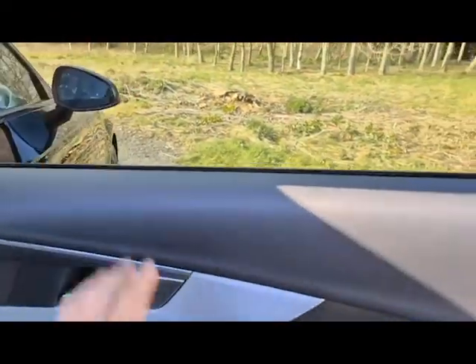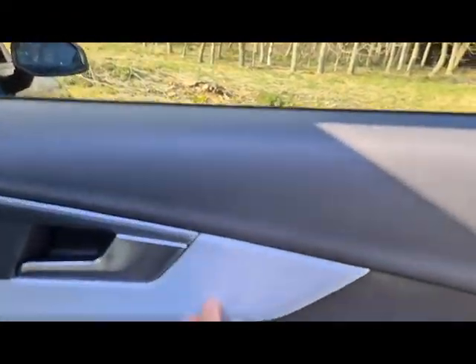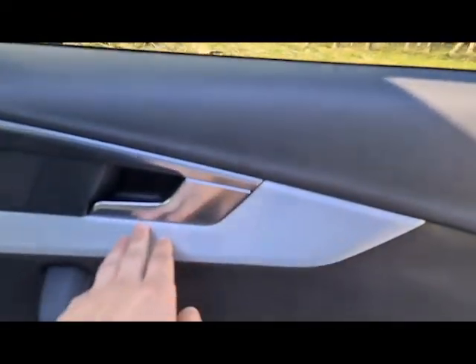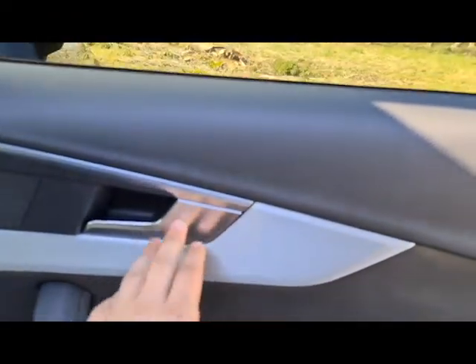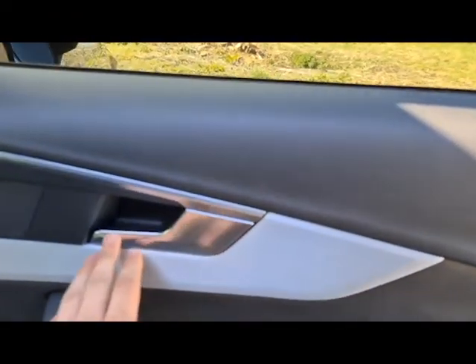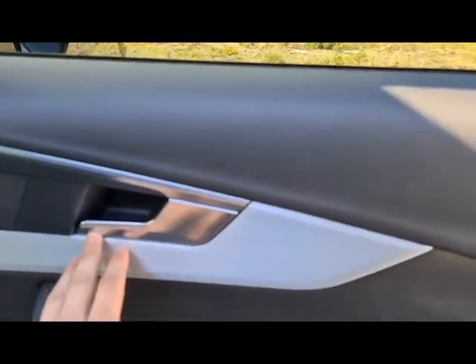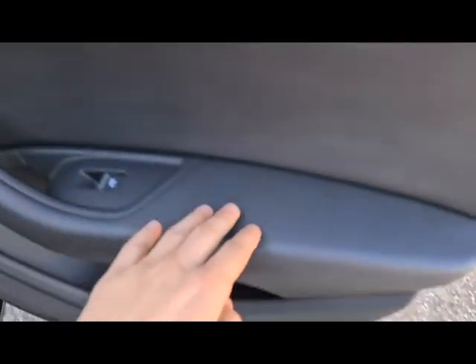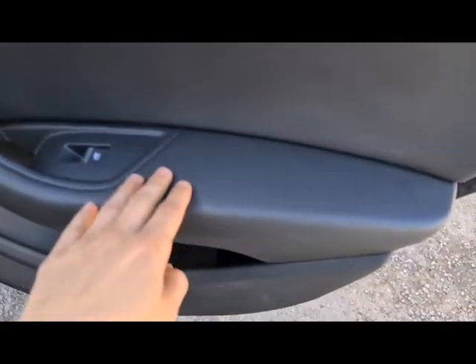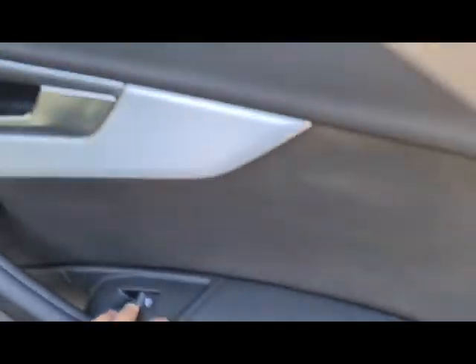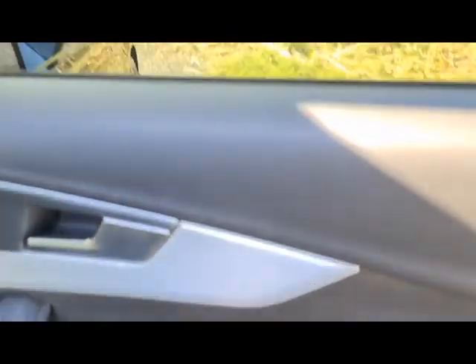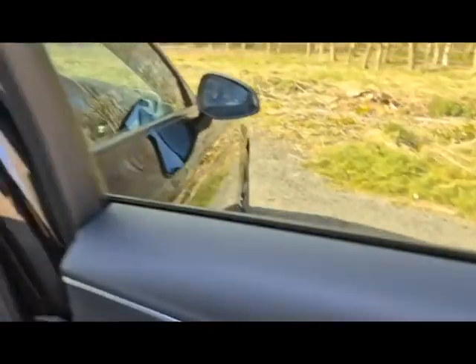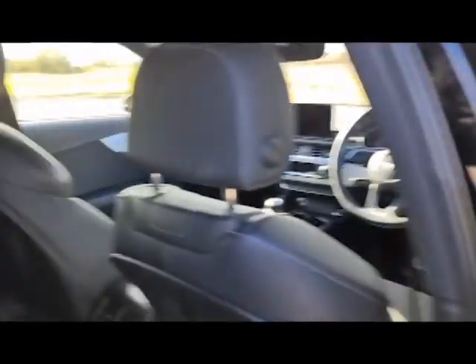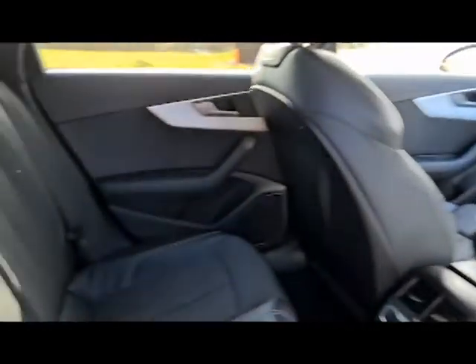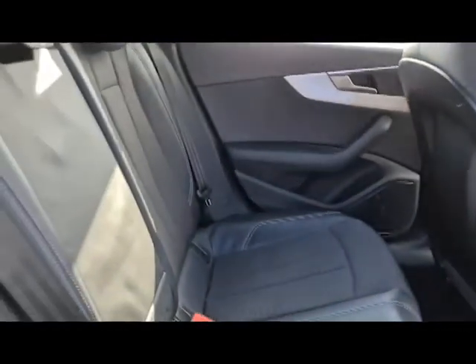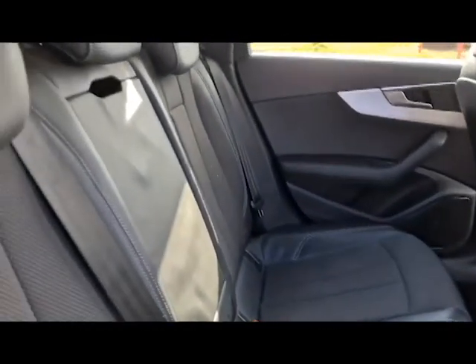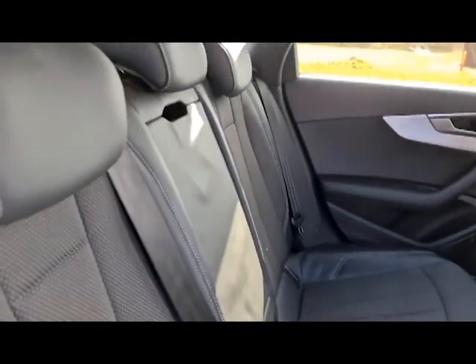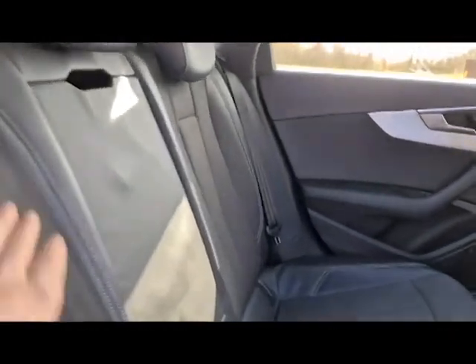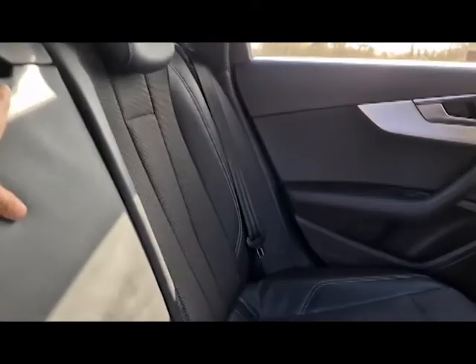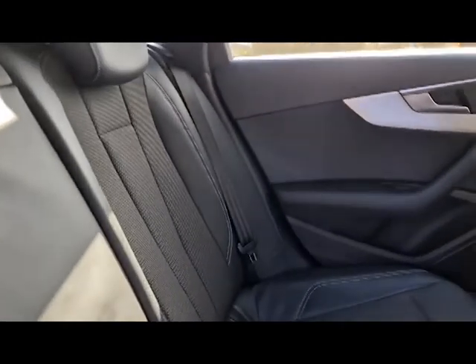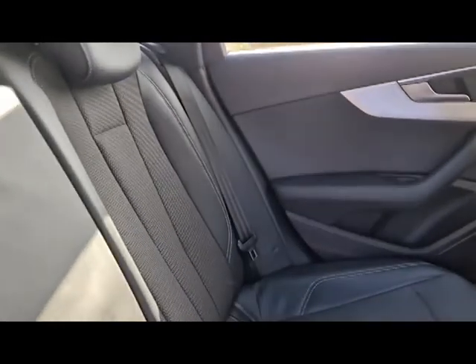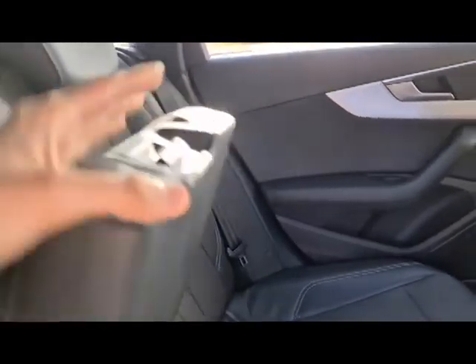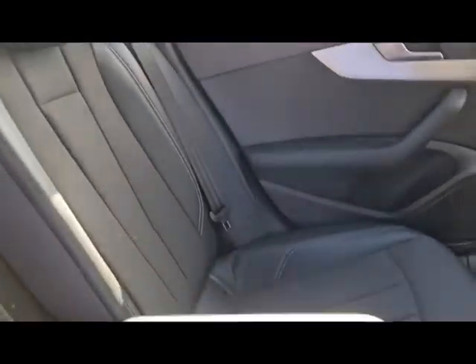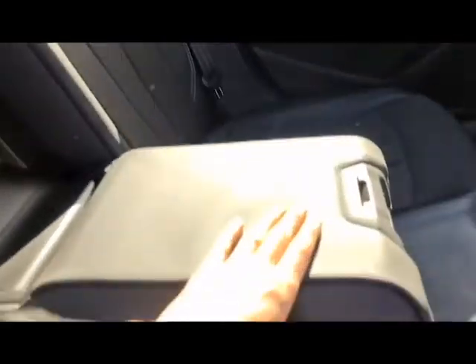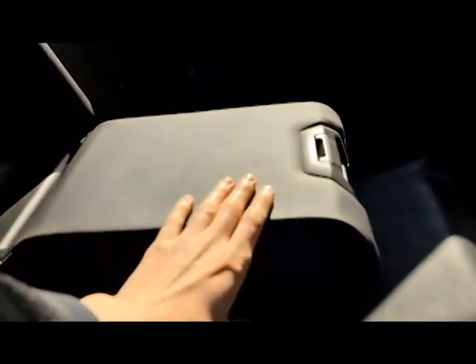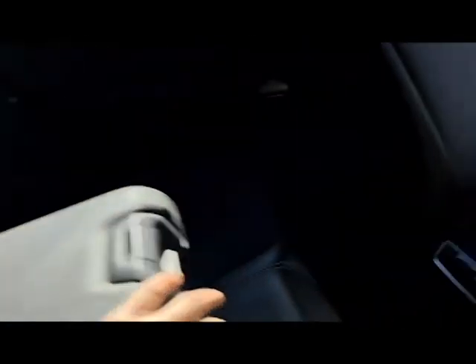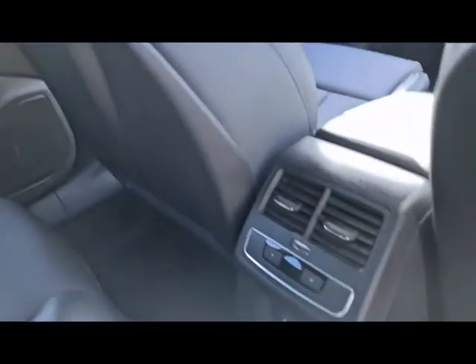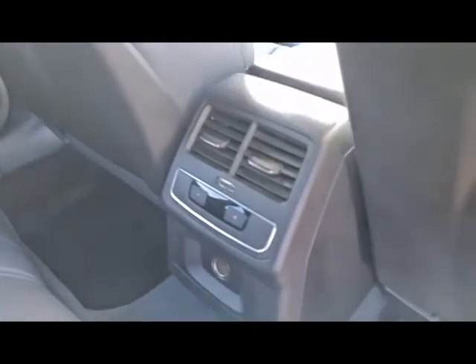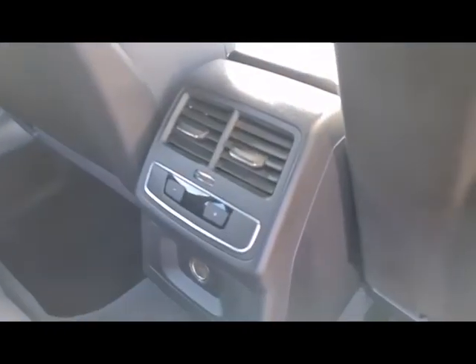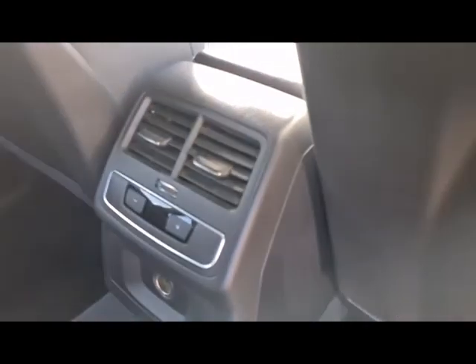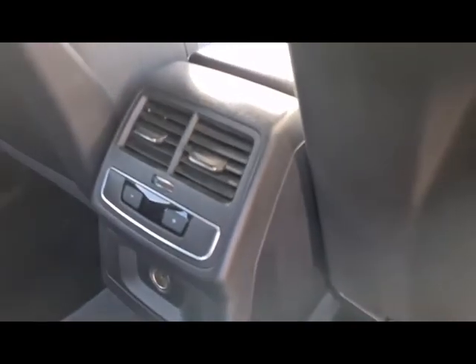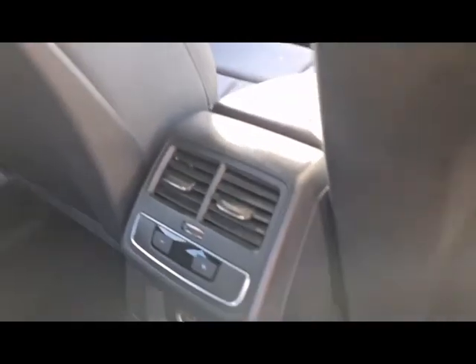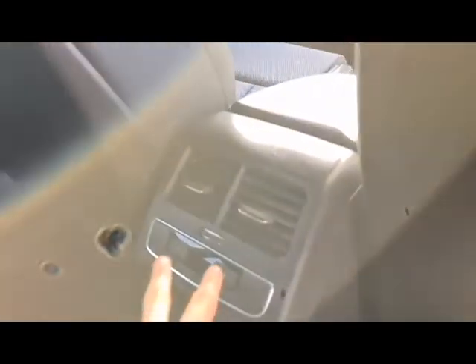Brushed aluminium as well as a metal handle, soft touch leather and electric windows. Half leather, half fabric throughout. You have an armrest in the back and a zone climate control which can be sorted from here.